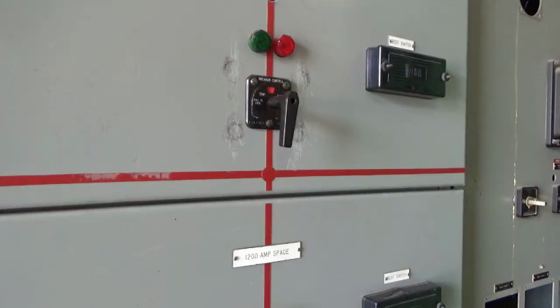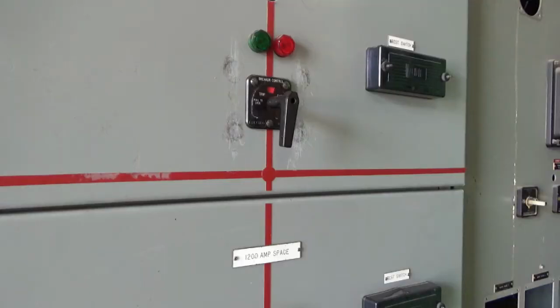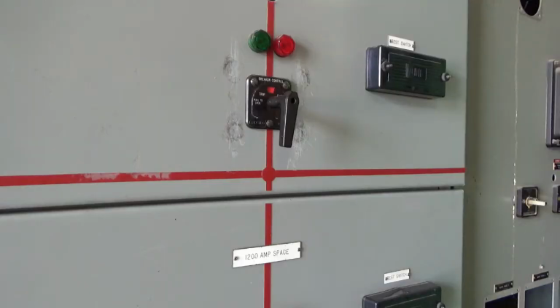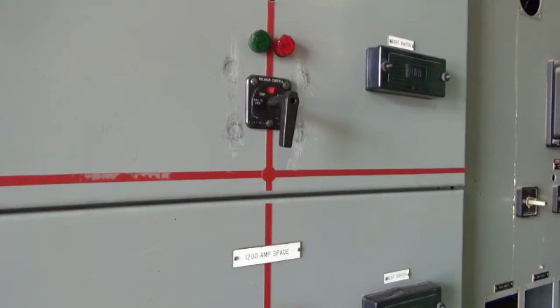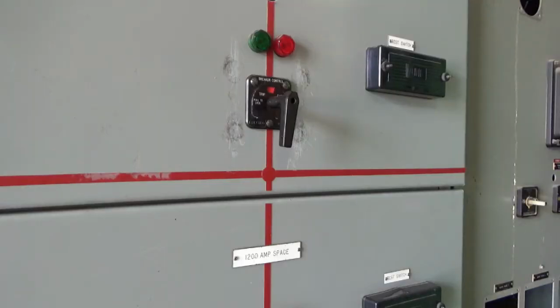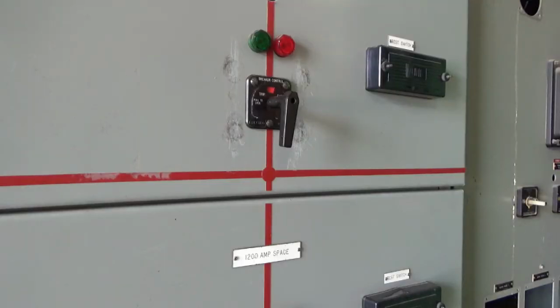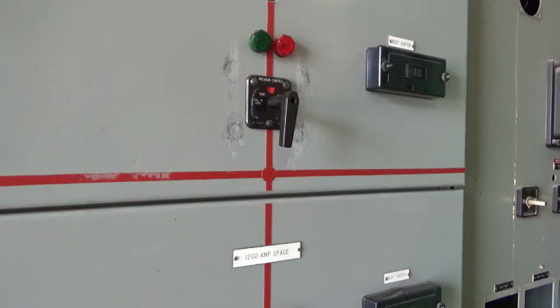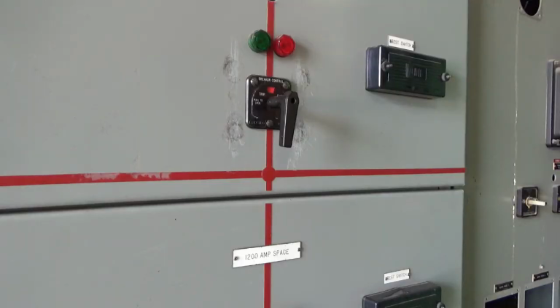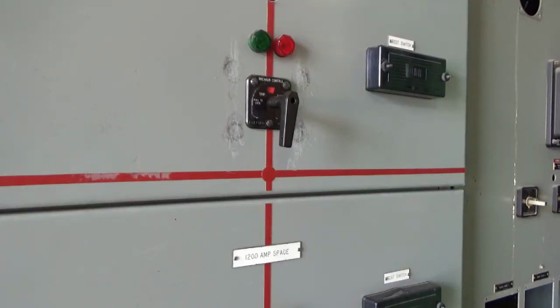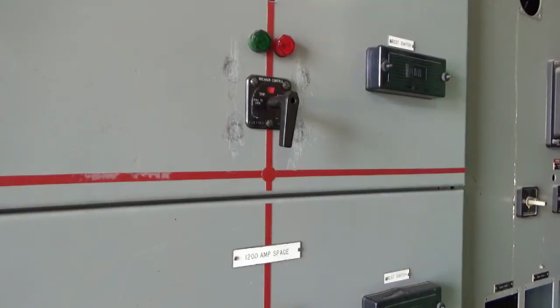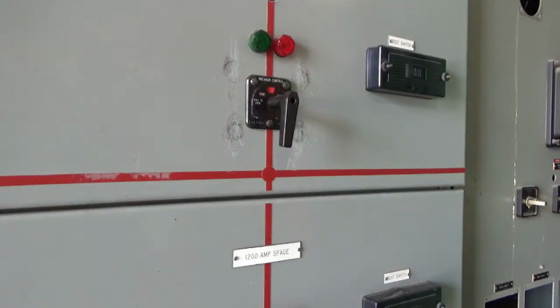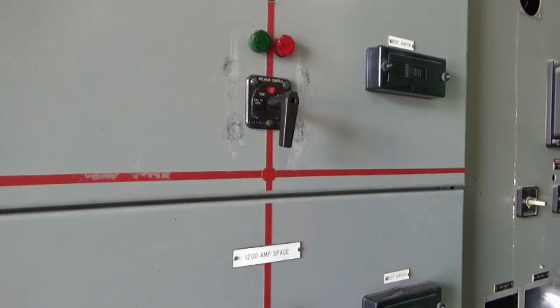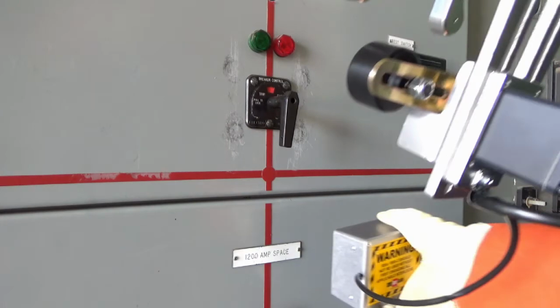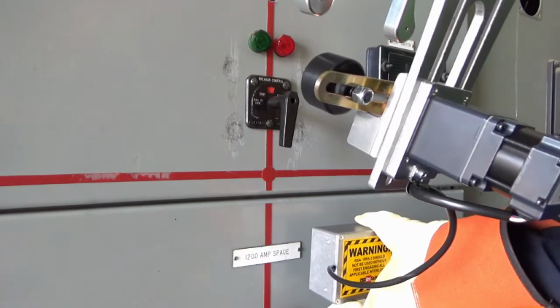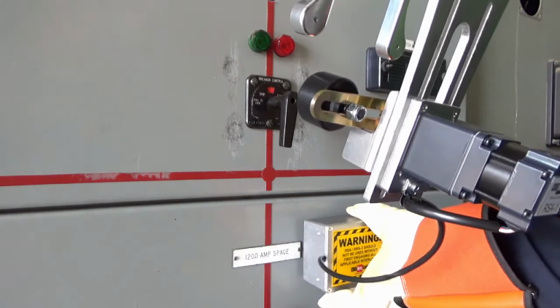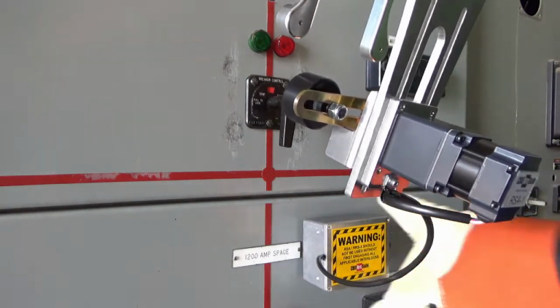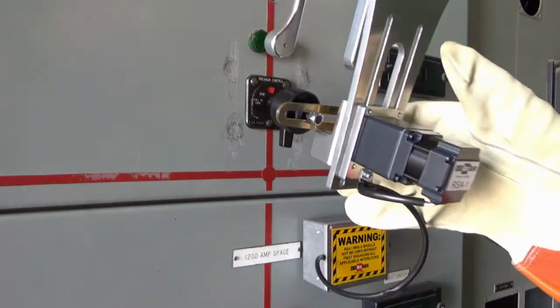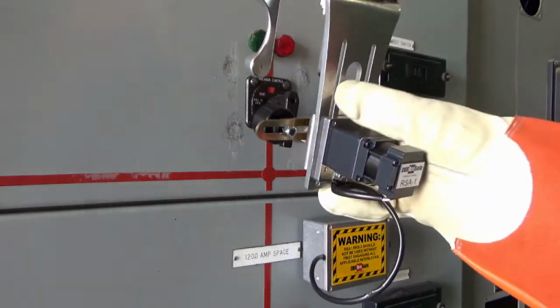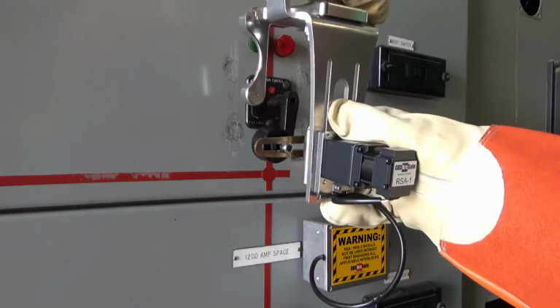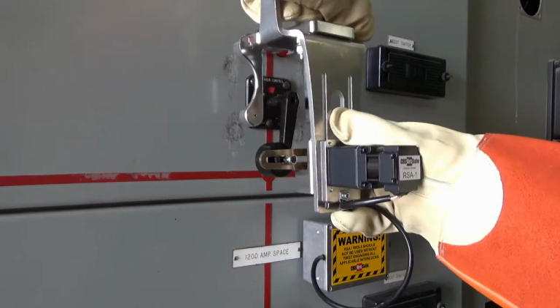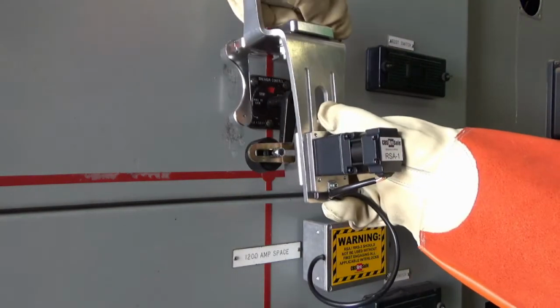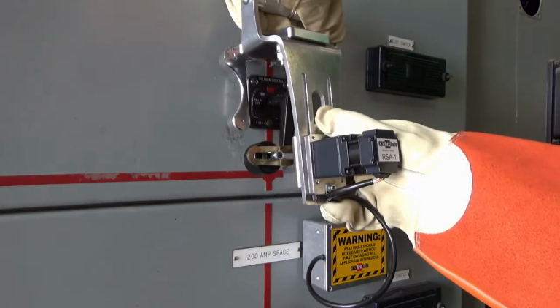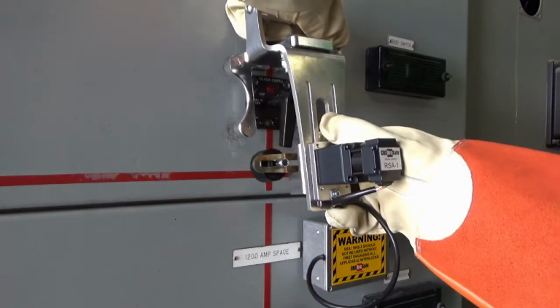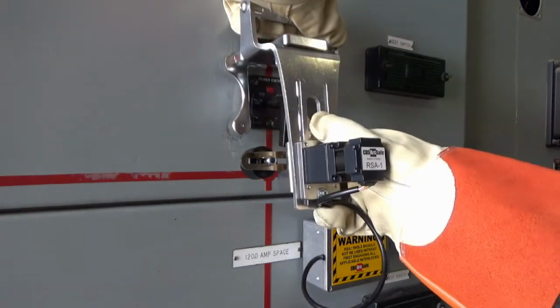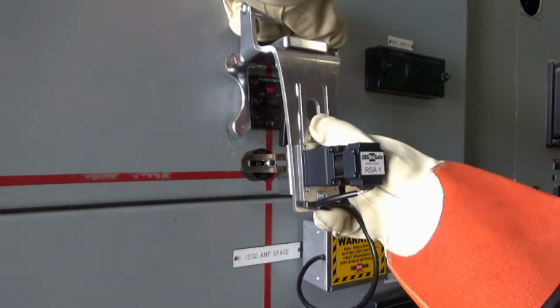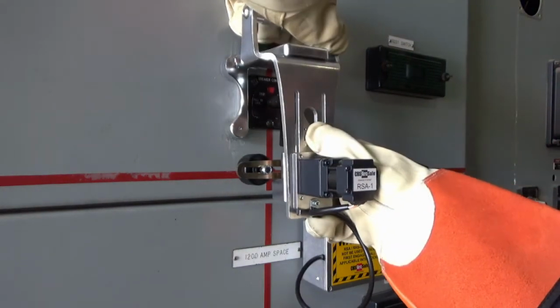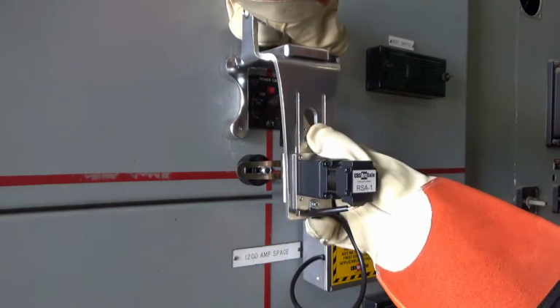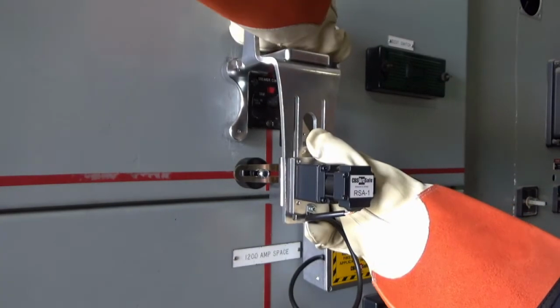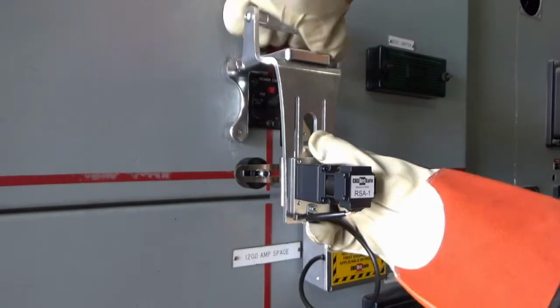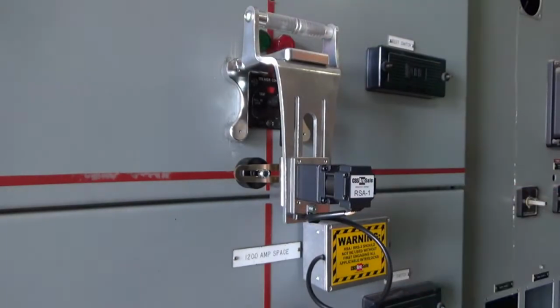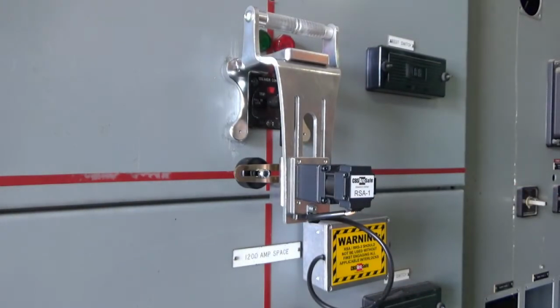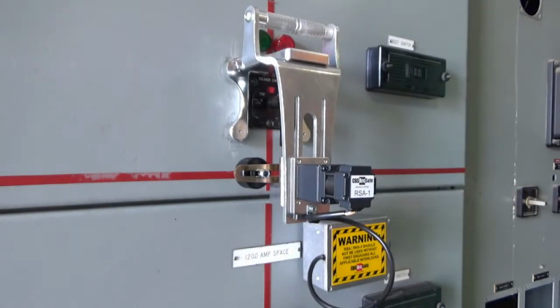To install the RSA, first ensure there are no obstructions around the switch that will interfere with installation. Align the frame on the RSA-1 to the switch escutcheon, and then roll the RSA into place.